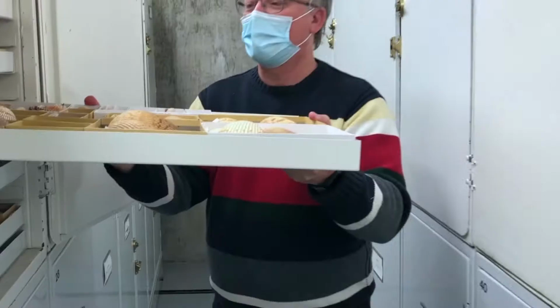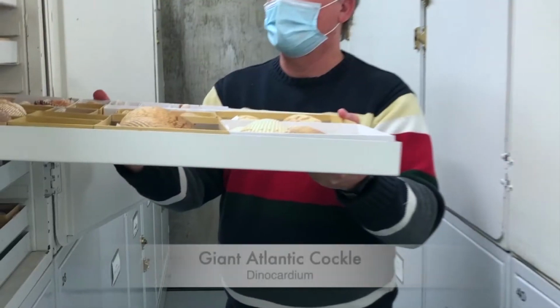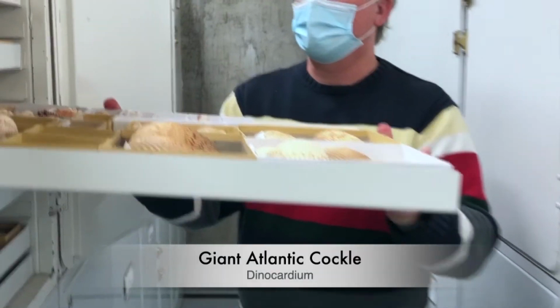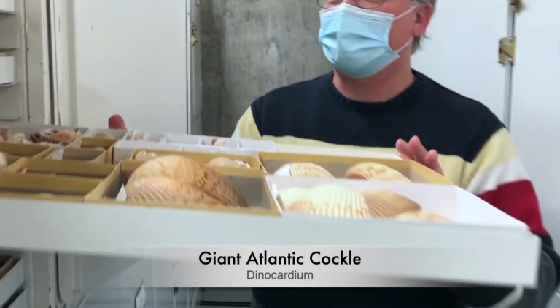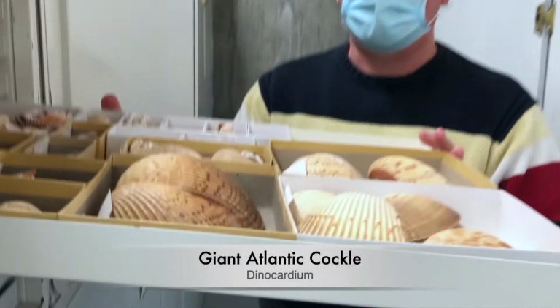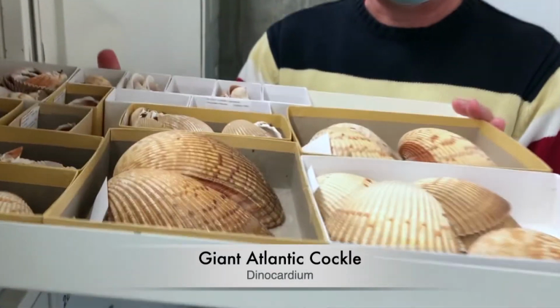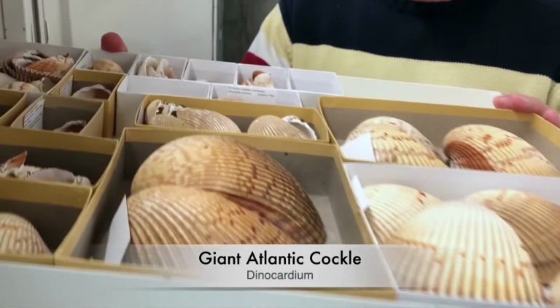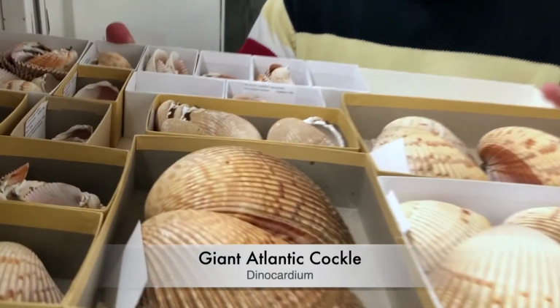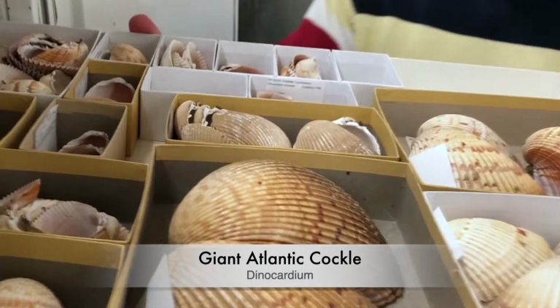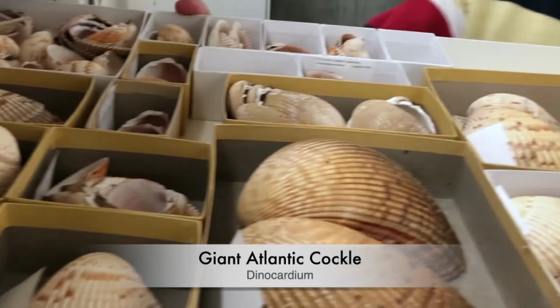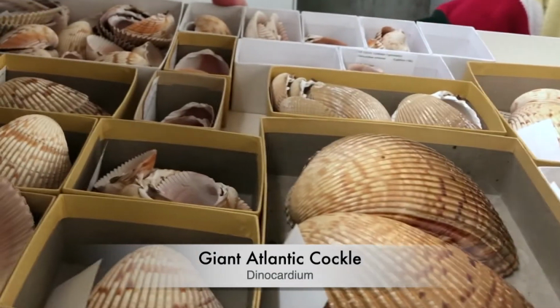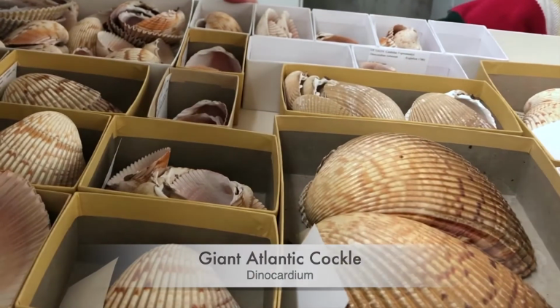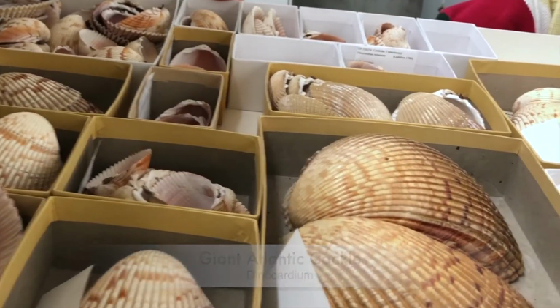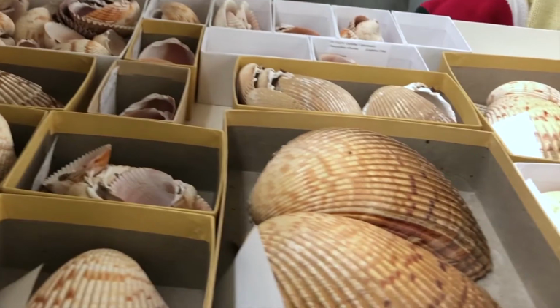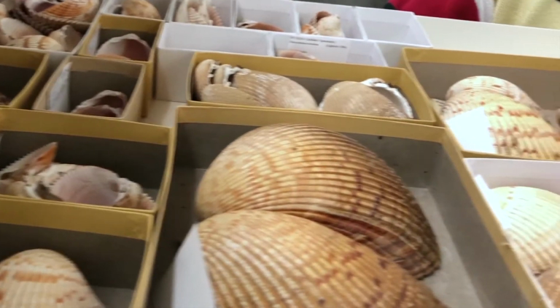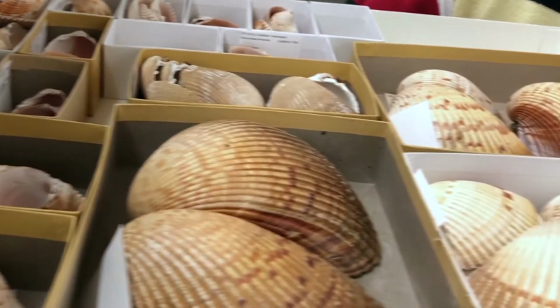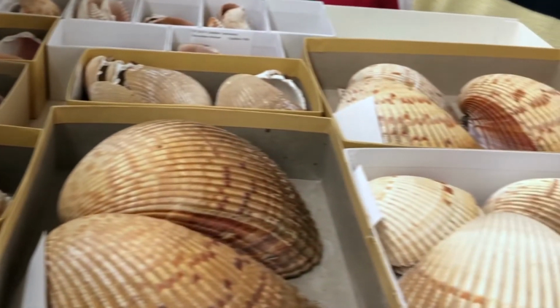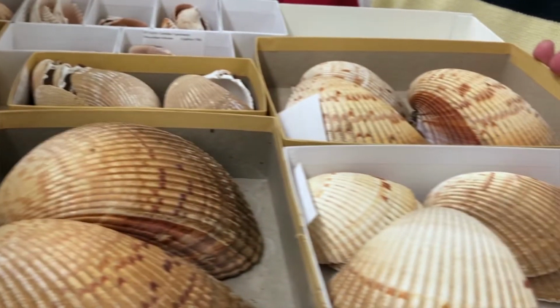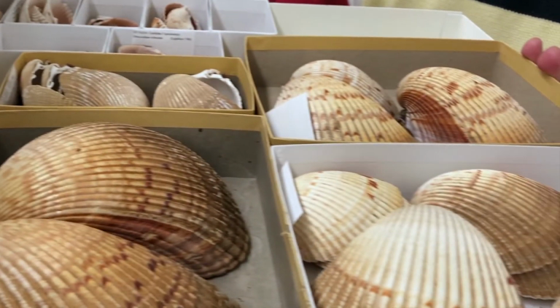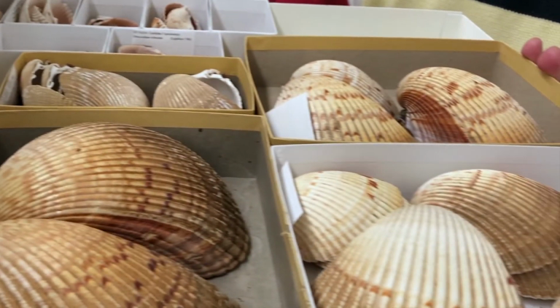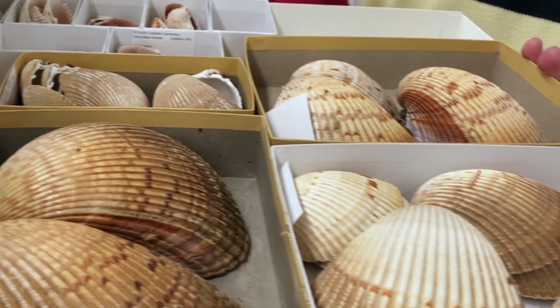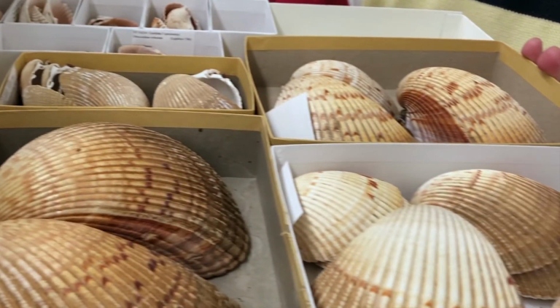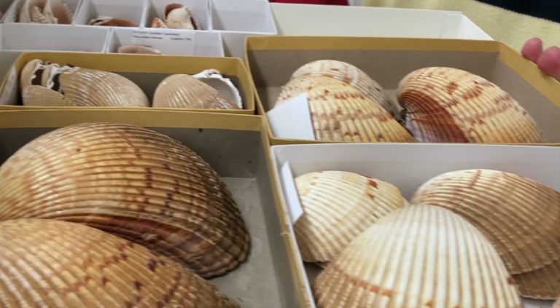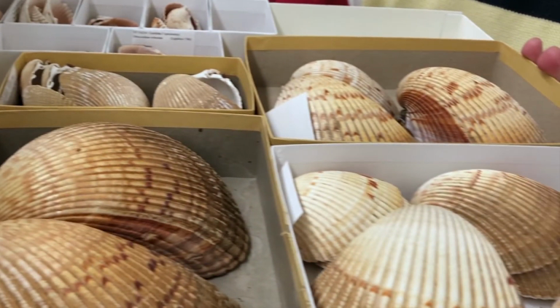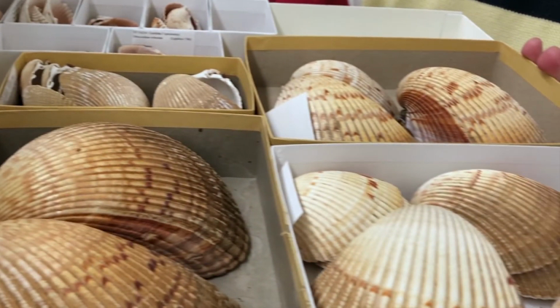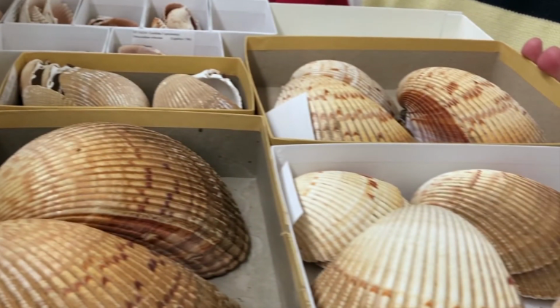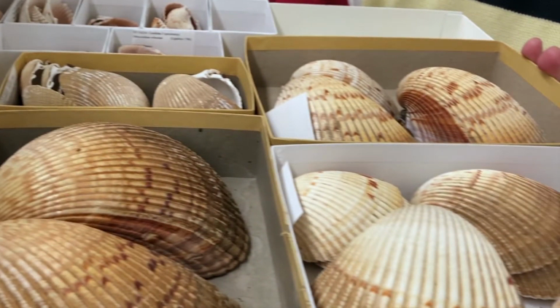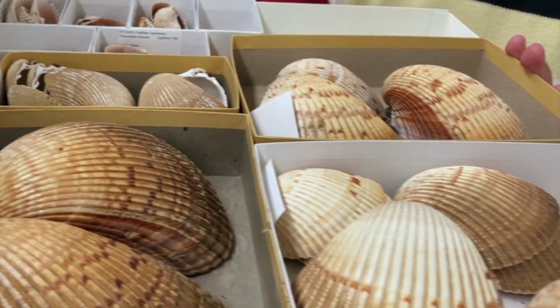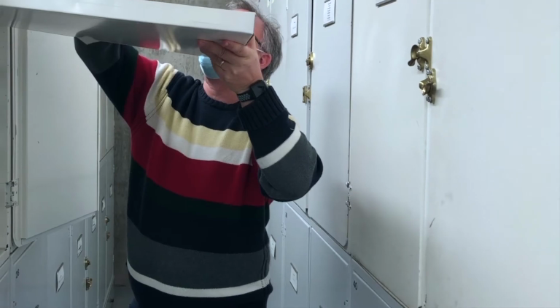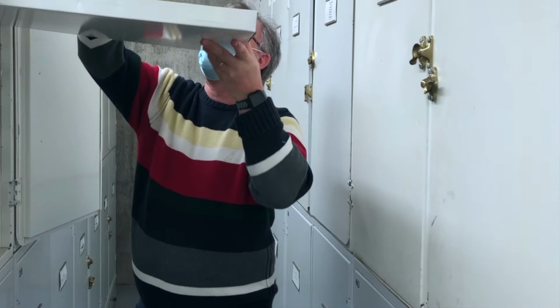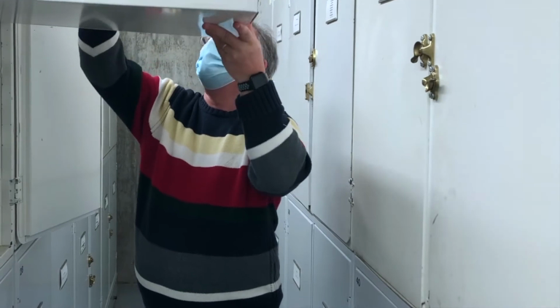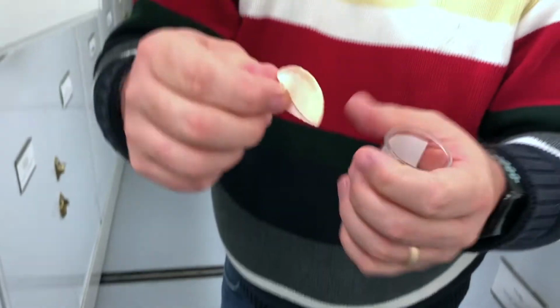This is the giant Atlantic Cardia. It's a huge species — pretty common, nice to find. But there are some really cool cardiids that do unusual things.